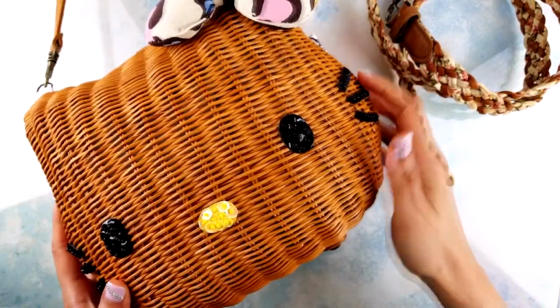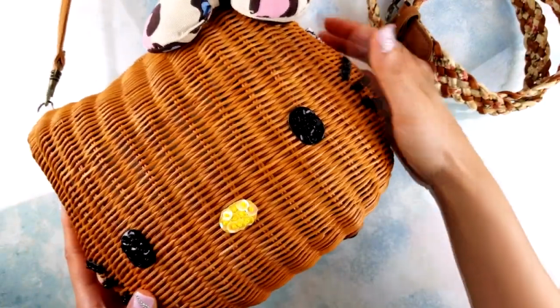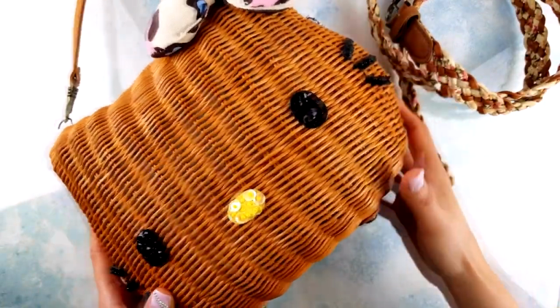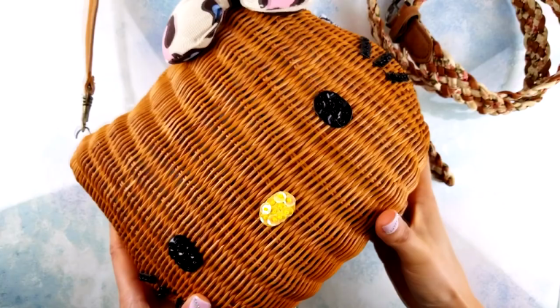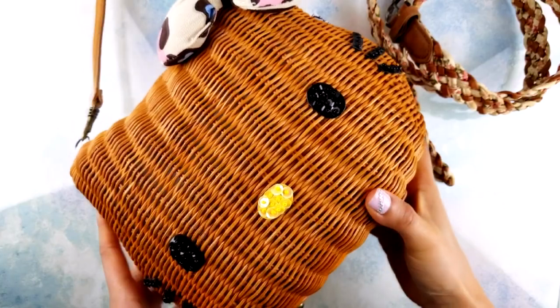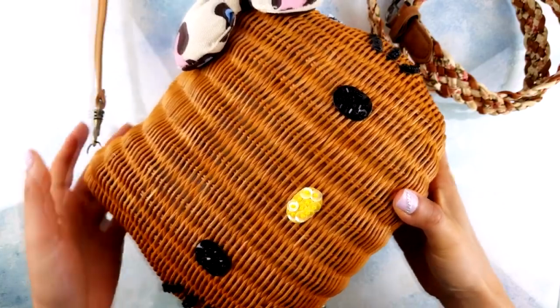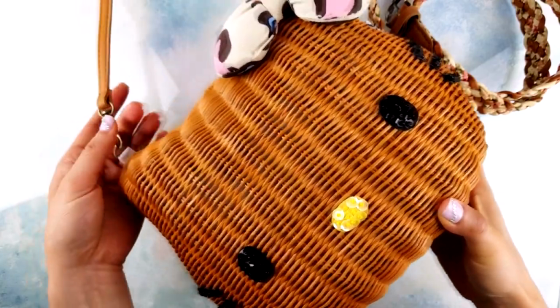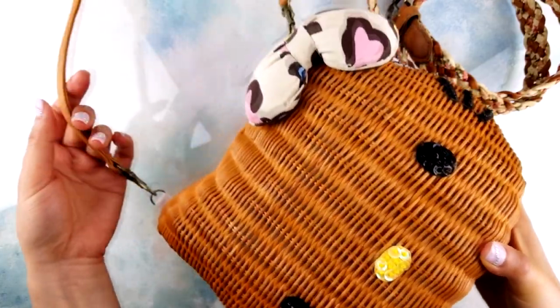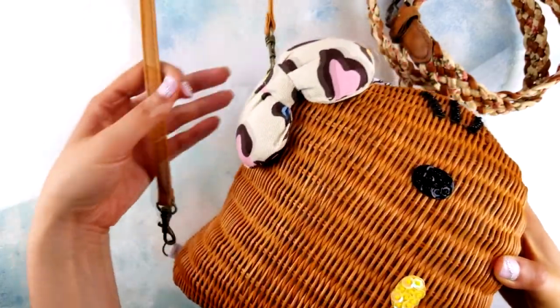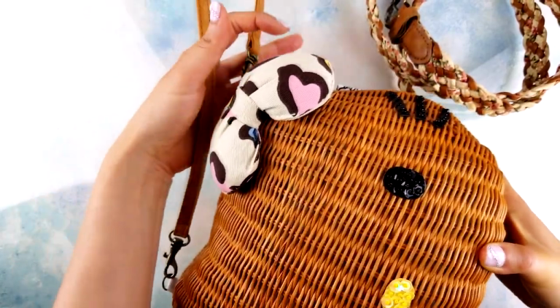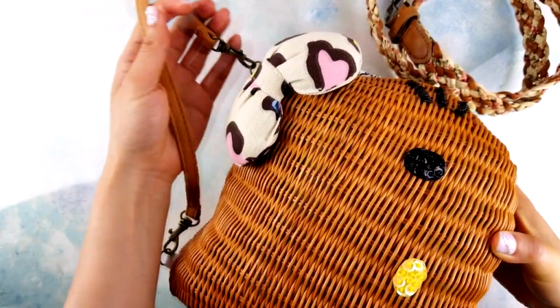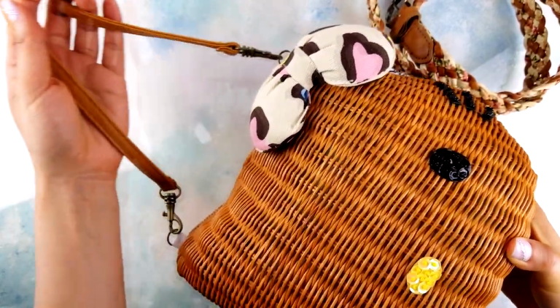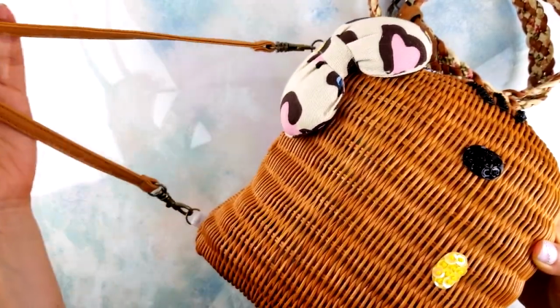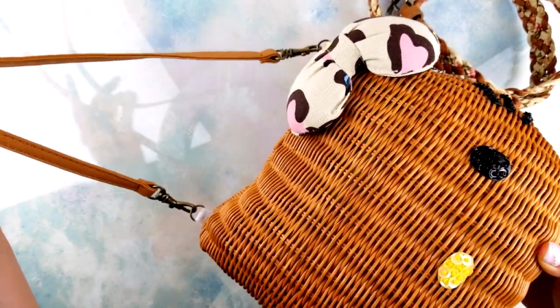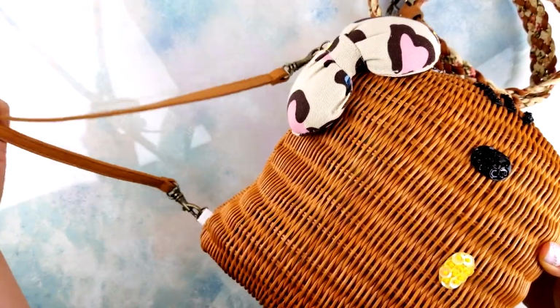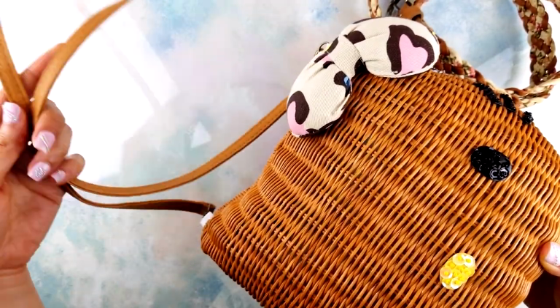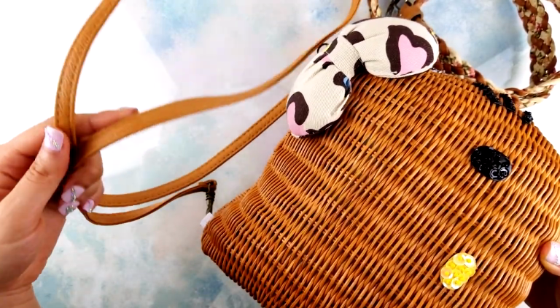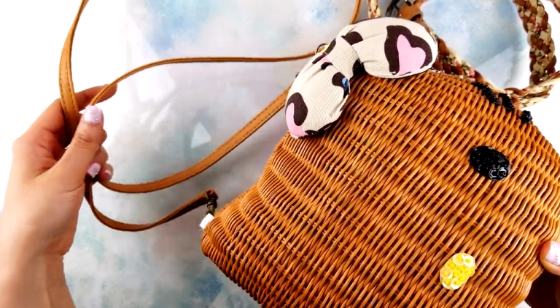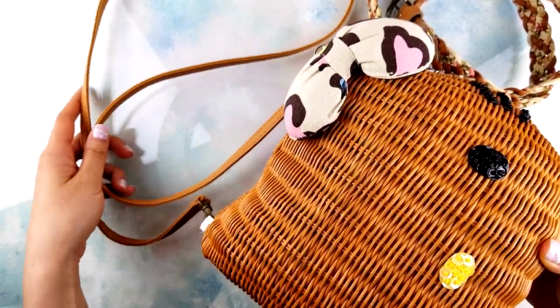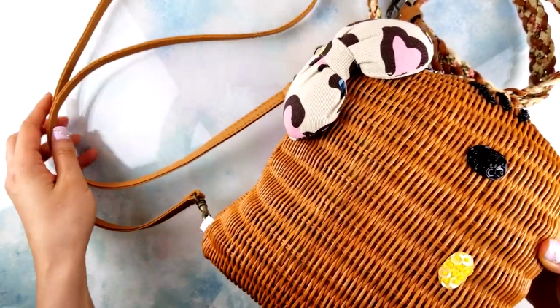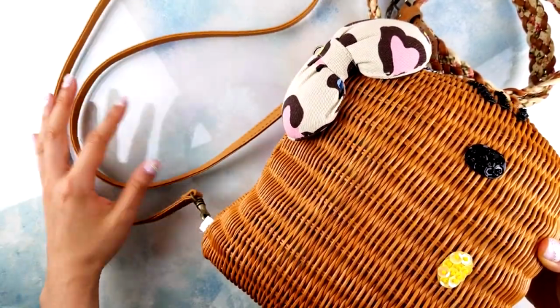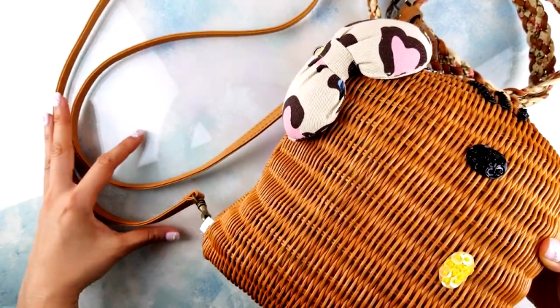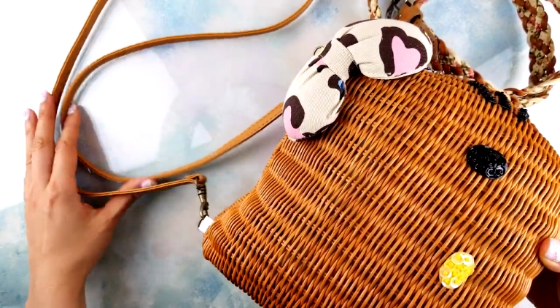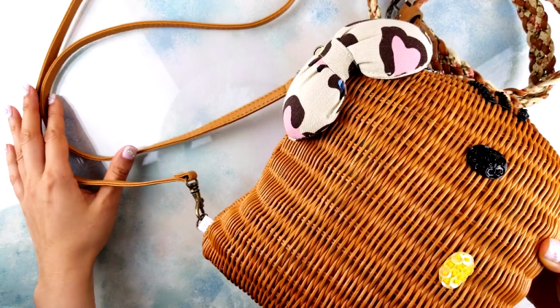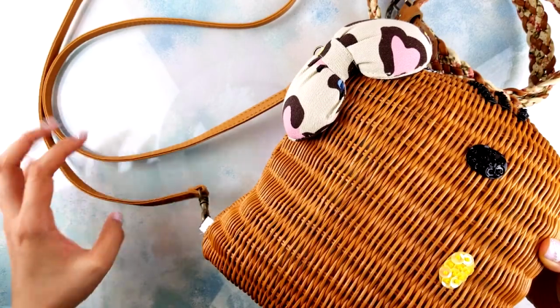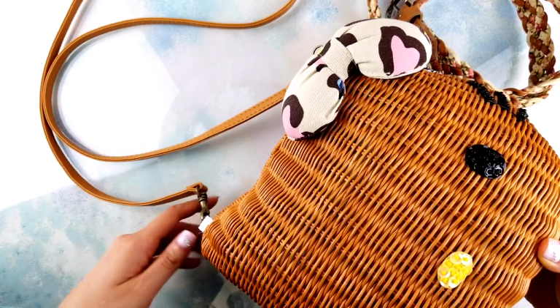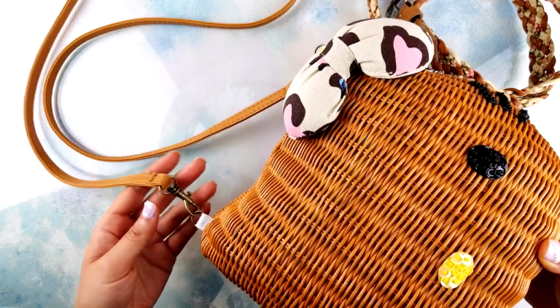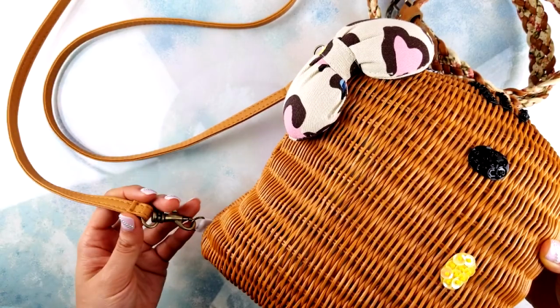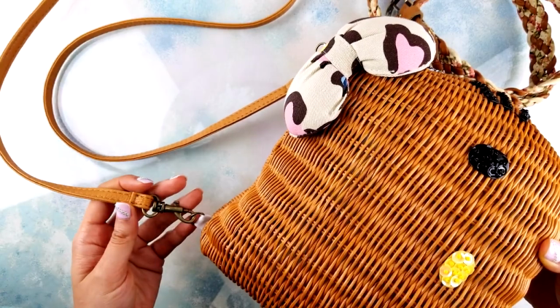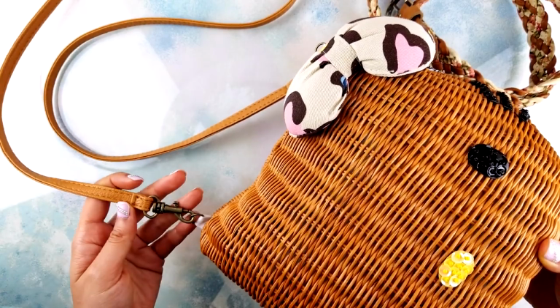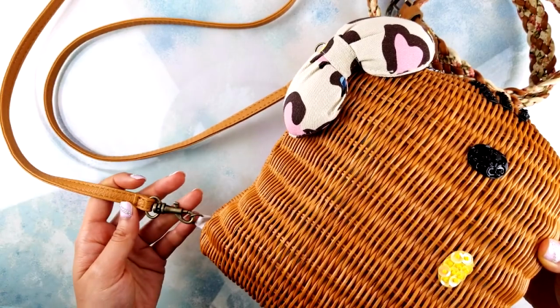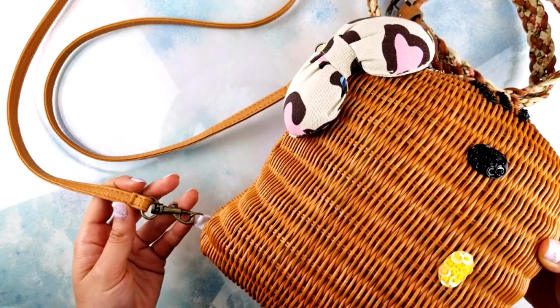This broken belt can easily be converted into a purse strap. All you really need are some purse clips to bring the strap back to life again.